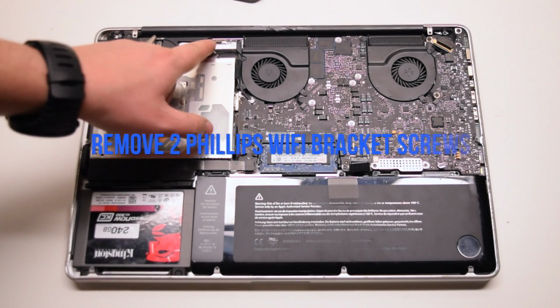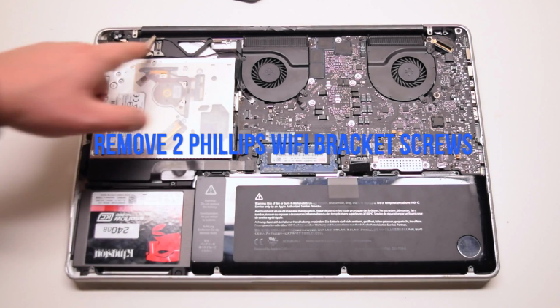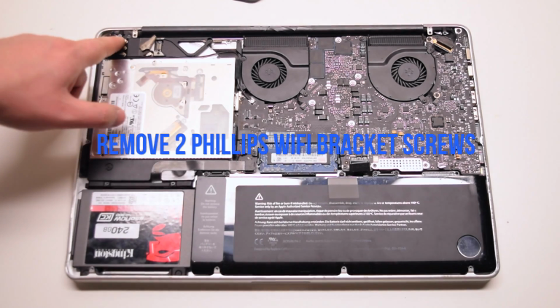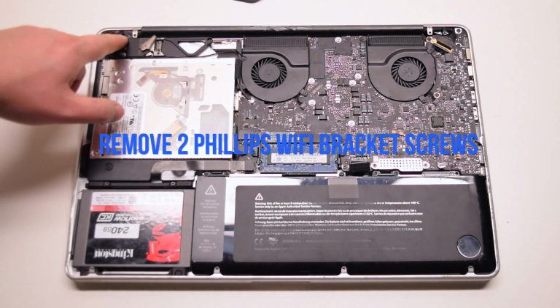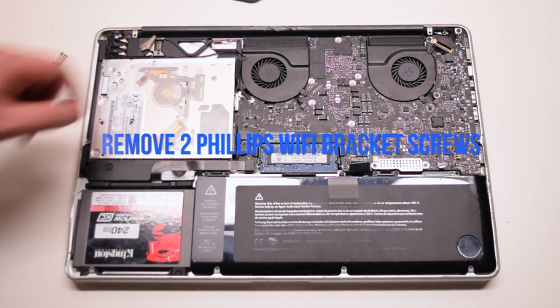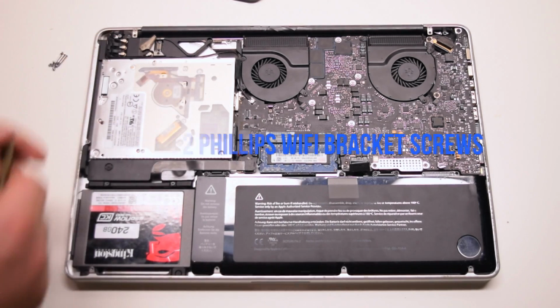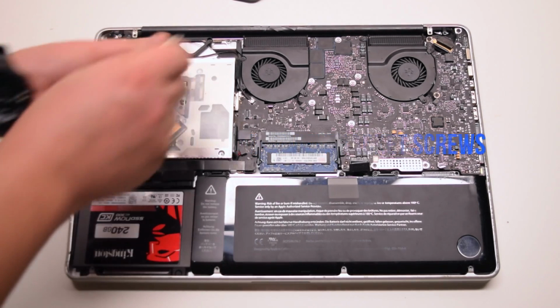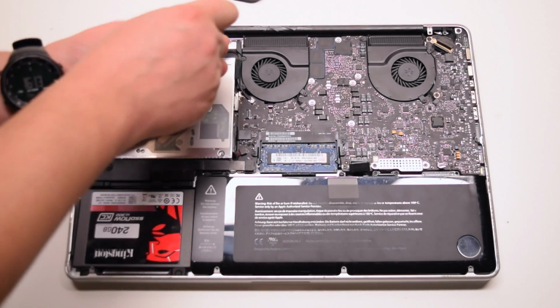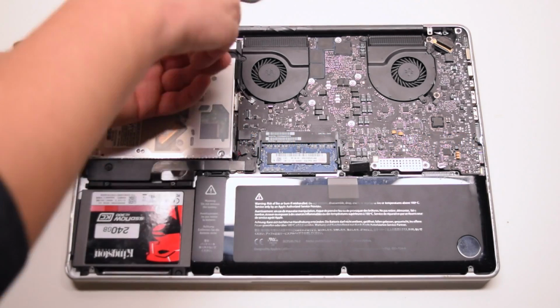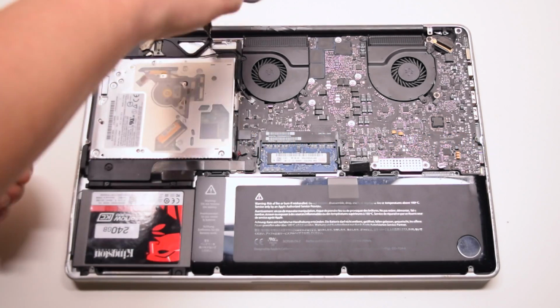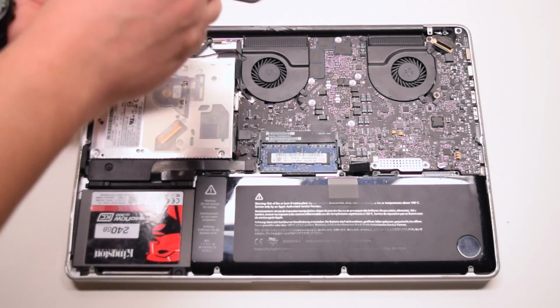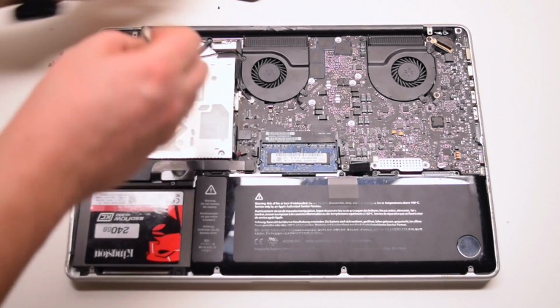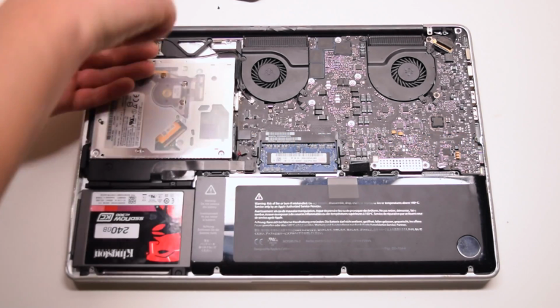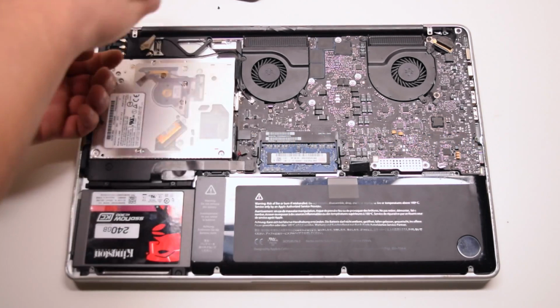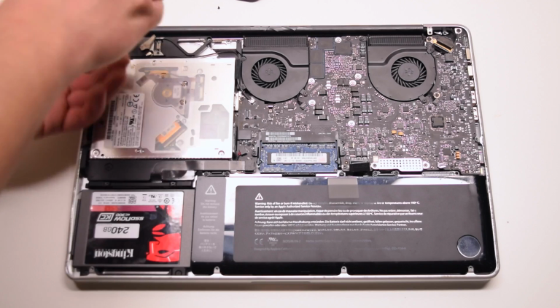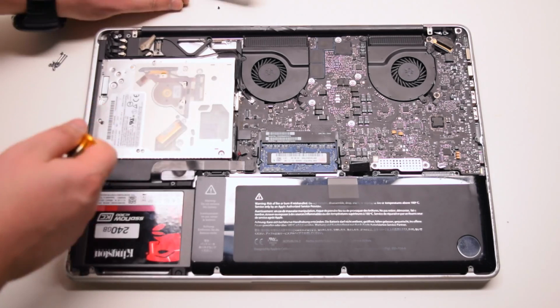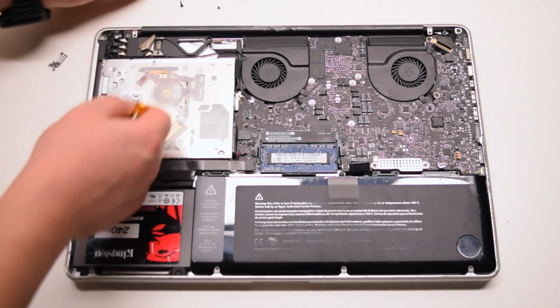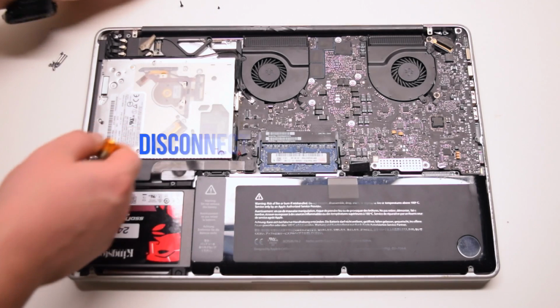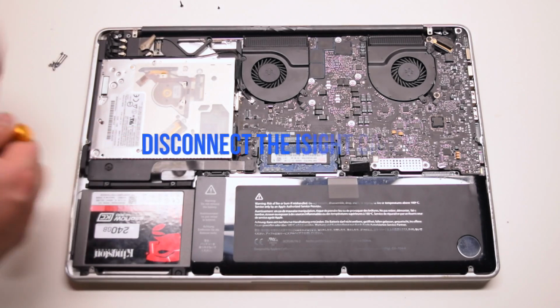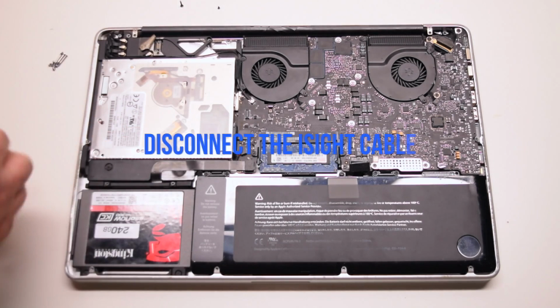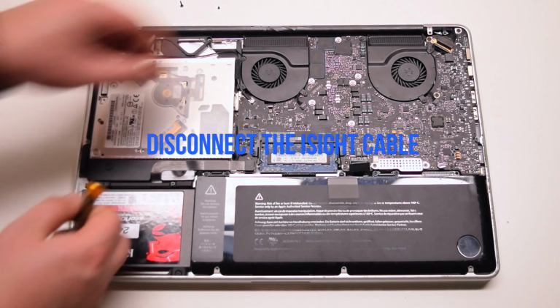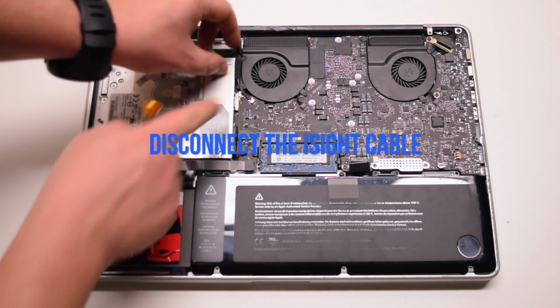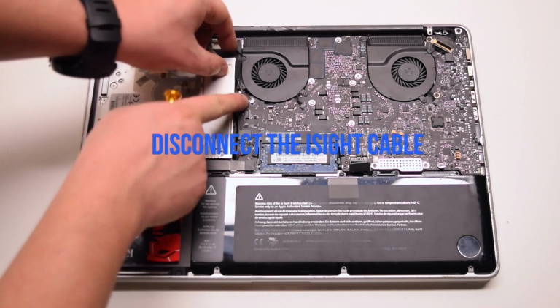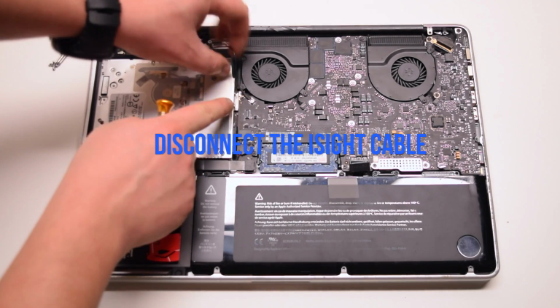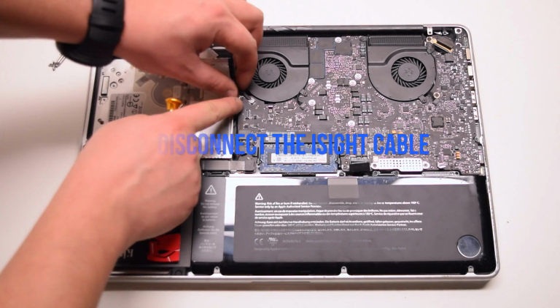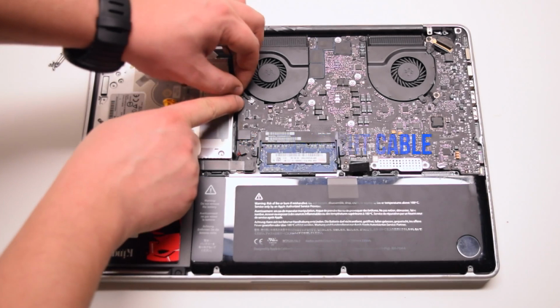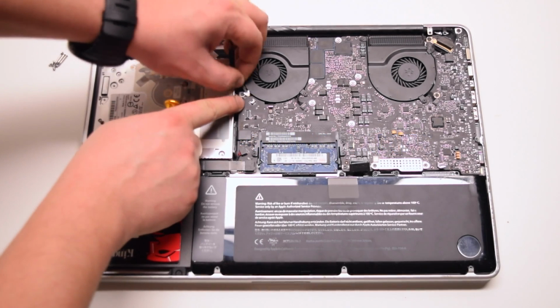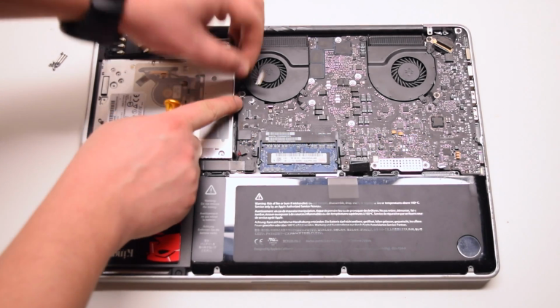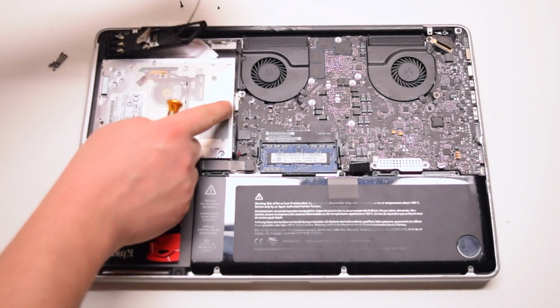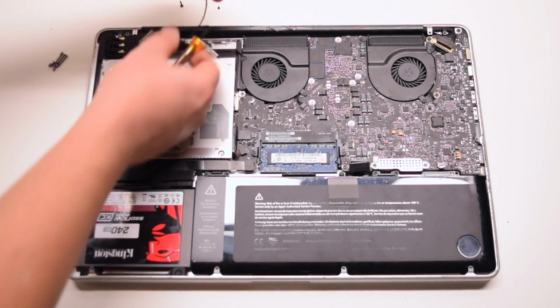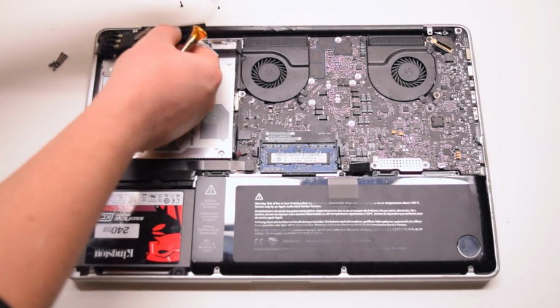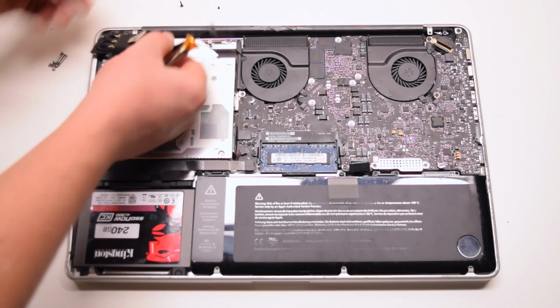Remove the two Phillips head screws securing the Wi-Fi bracket. The one on the right is short and the one on the left is long. You can now disconnect the iSight cable.